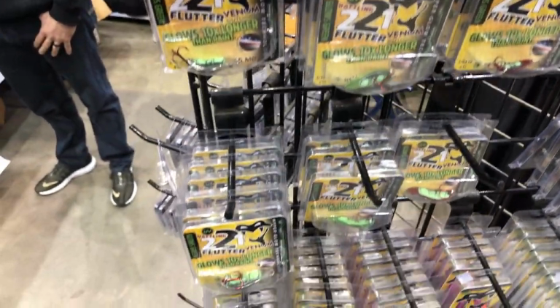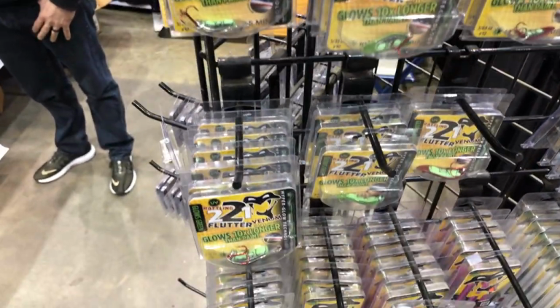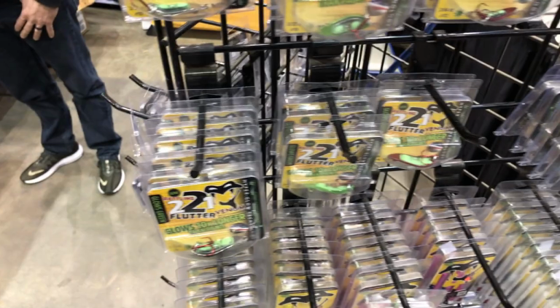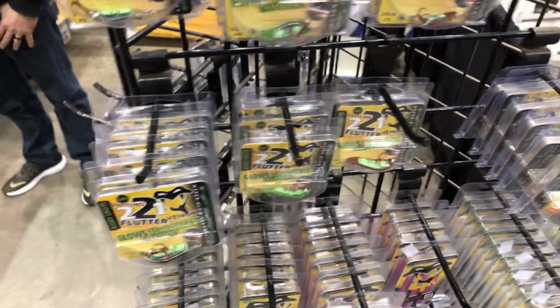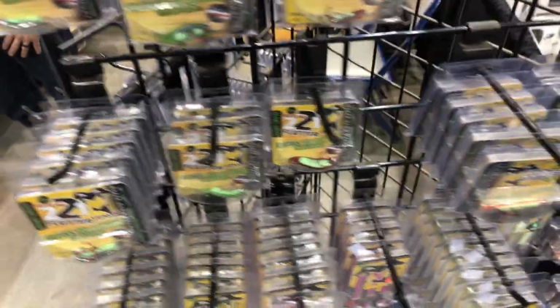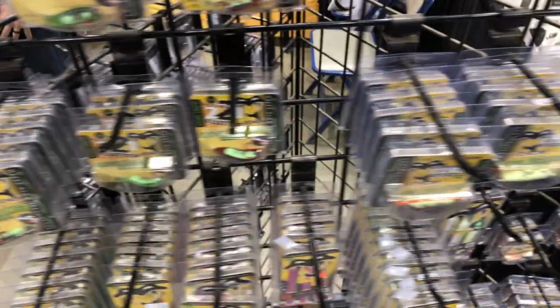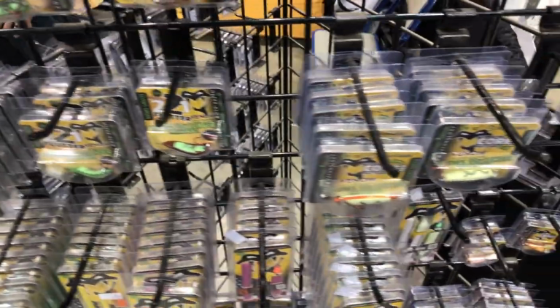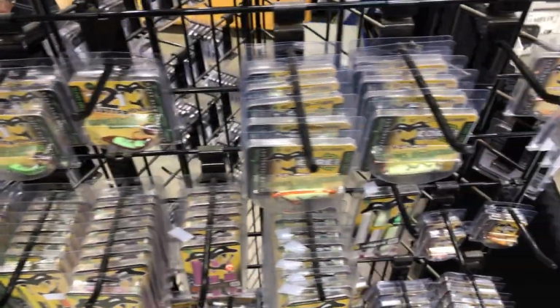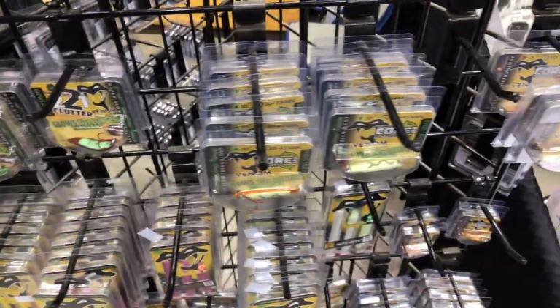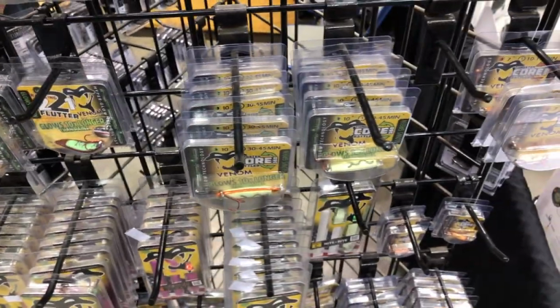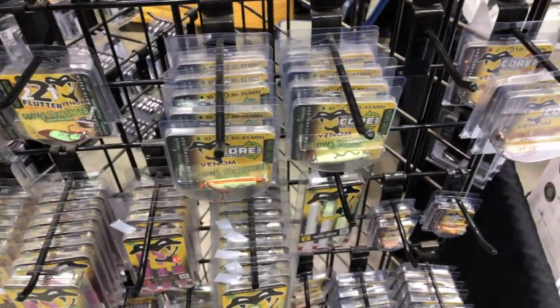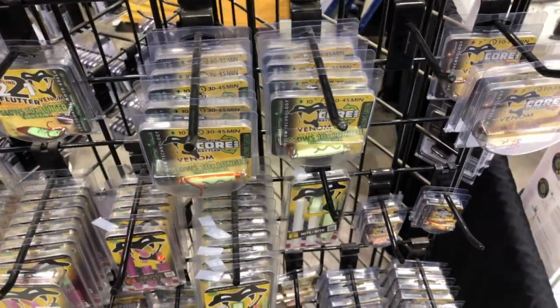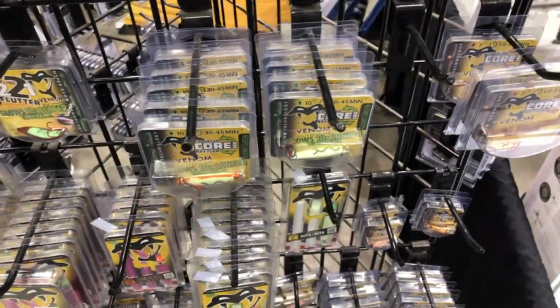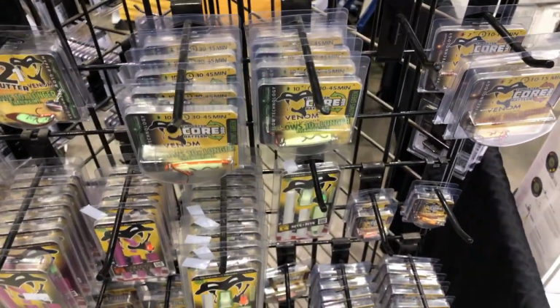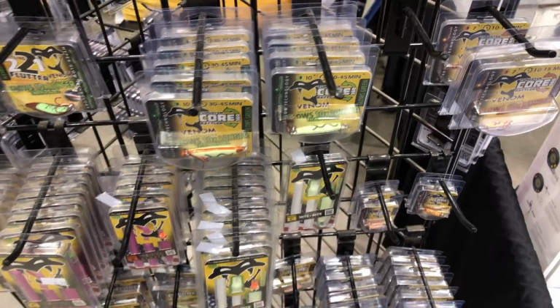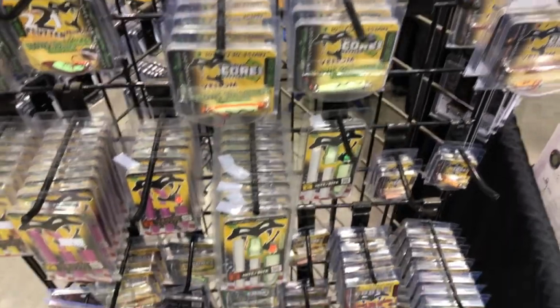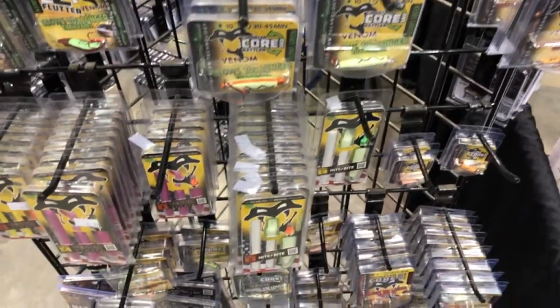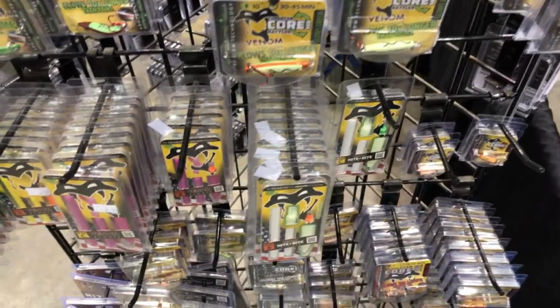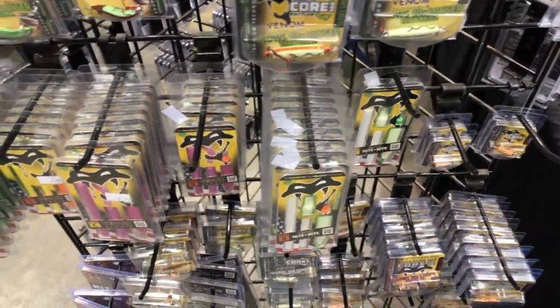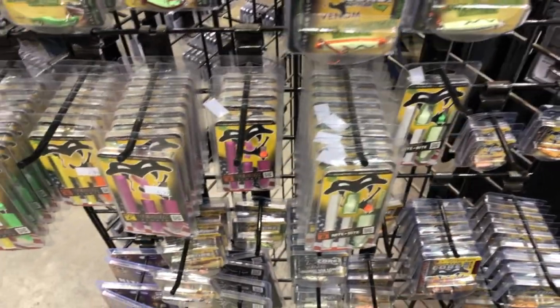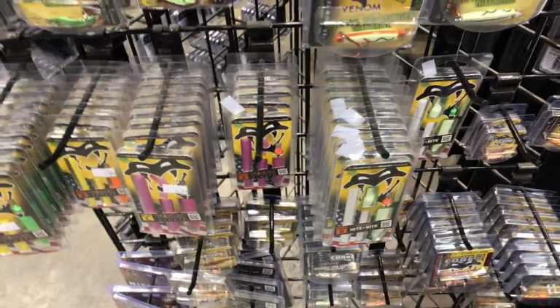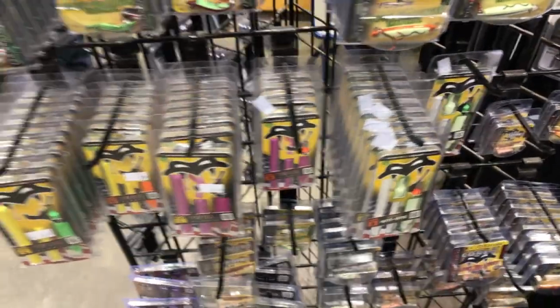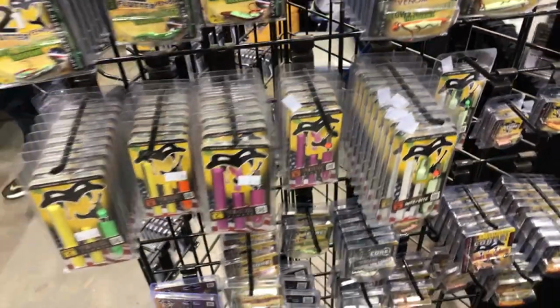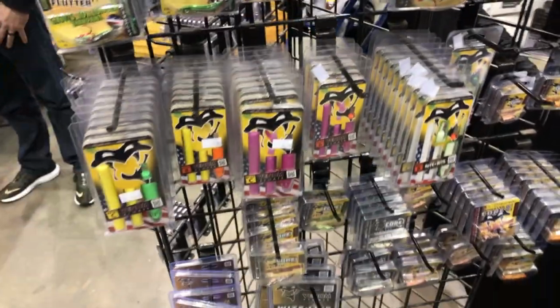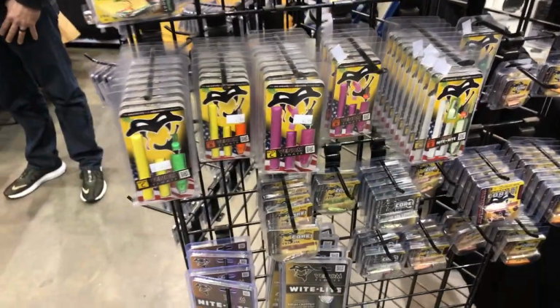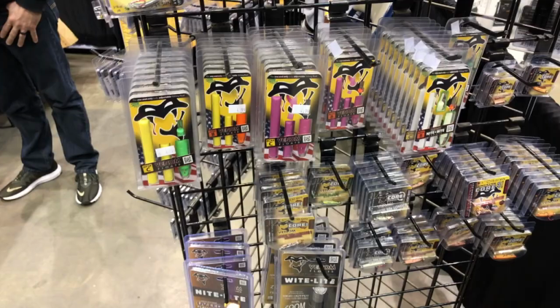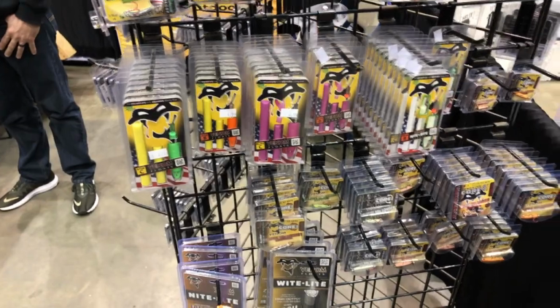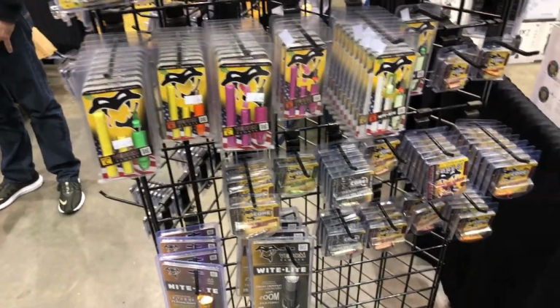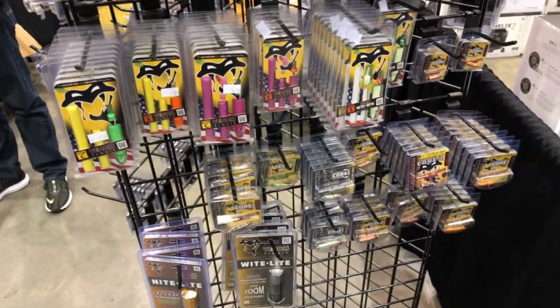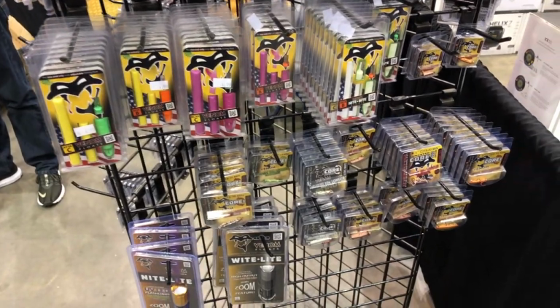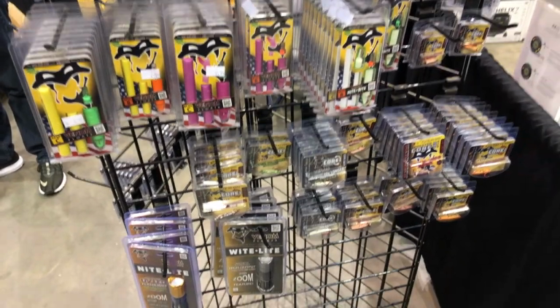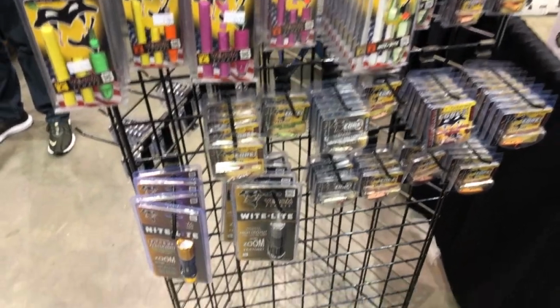A lot of different colors here from Venom Outdoors. We get into some different floats and such here on their display. A lot of different options.